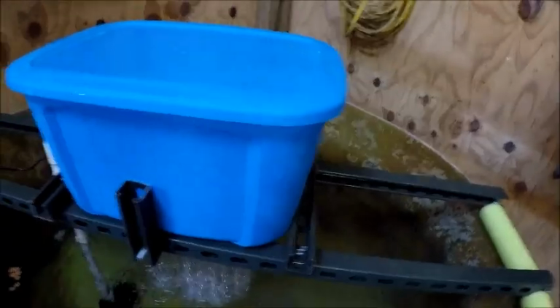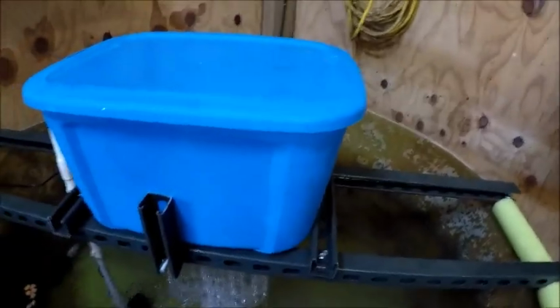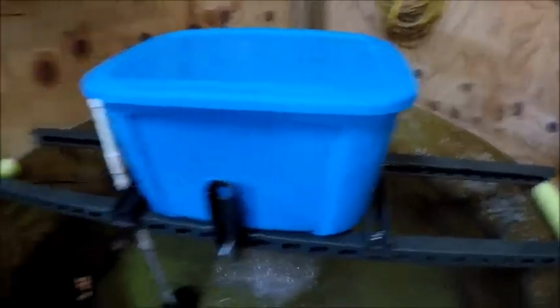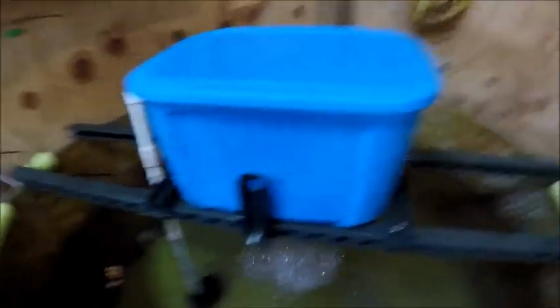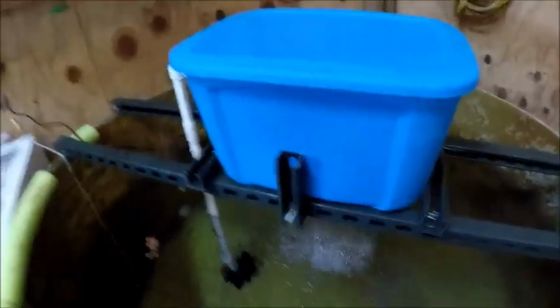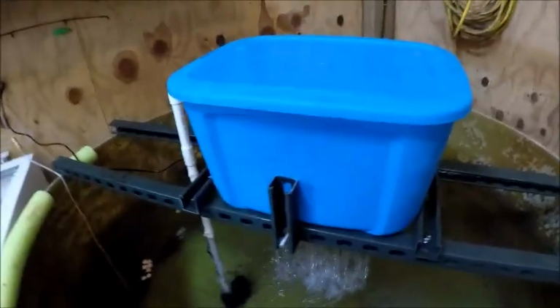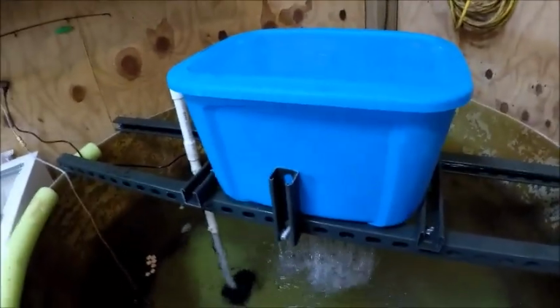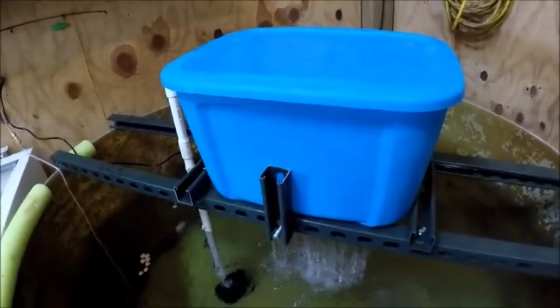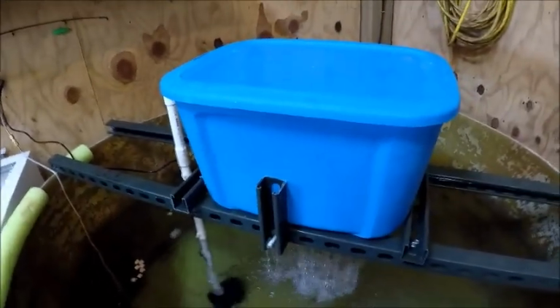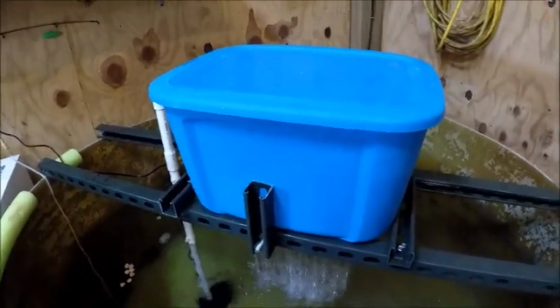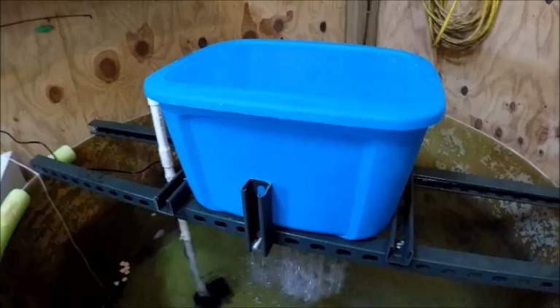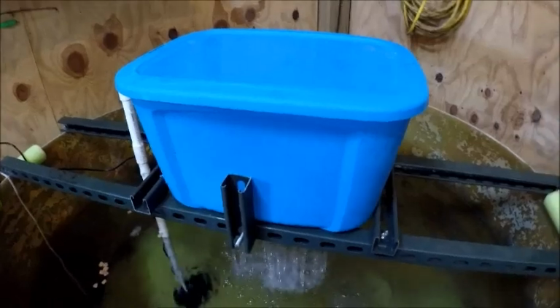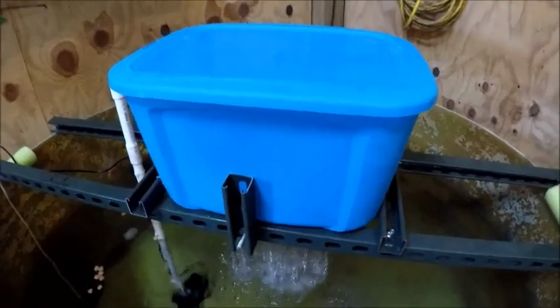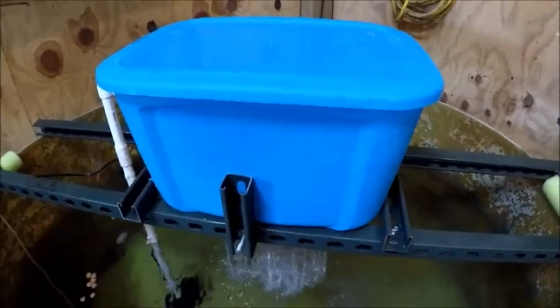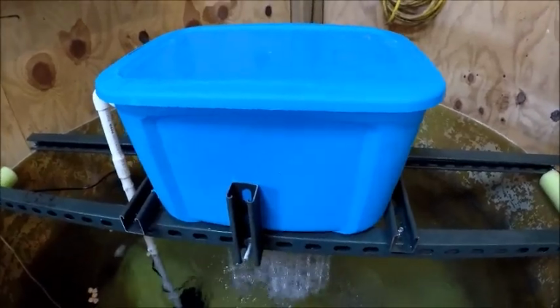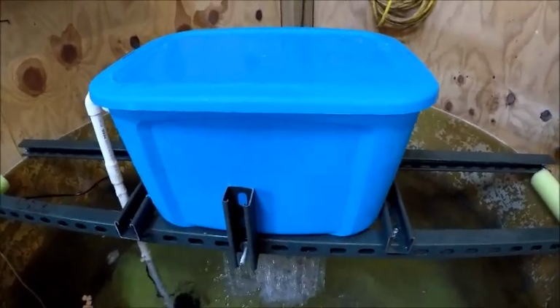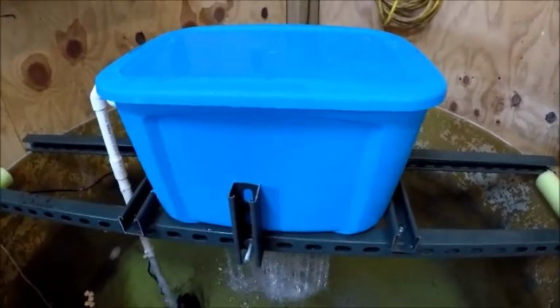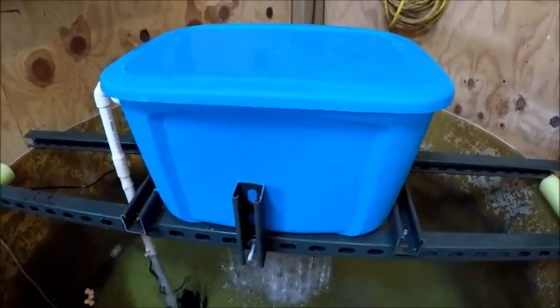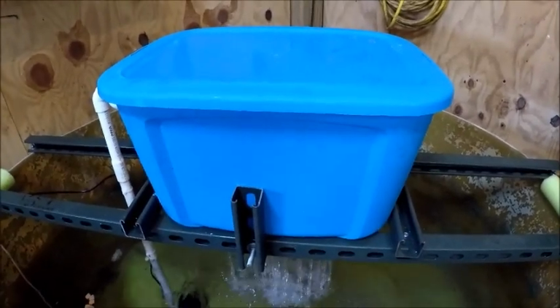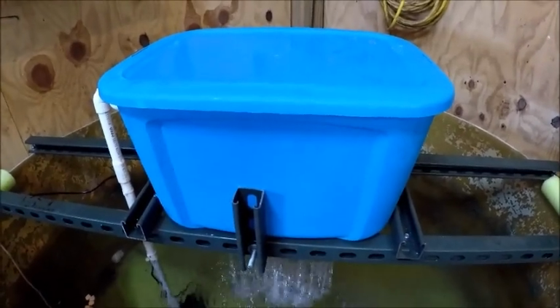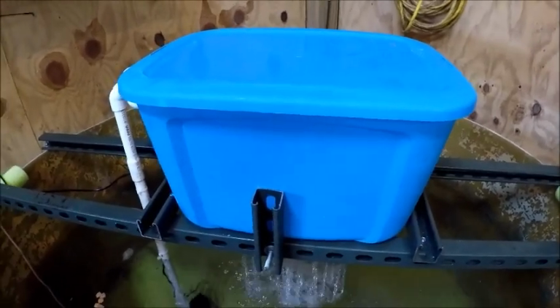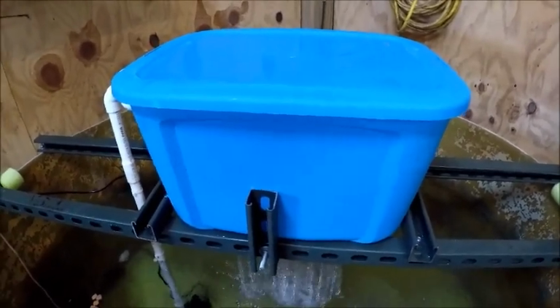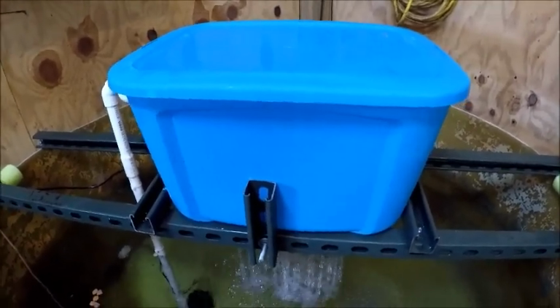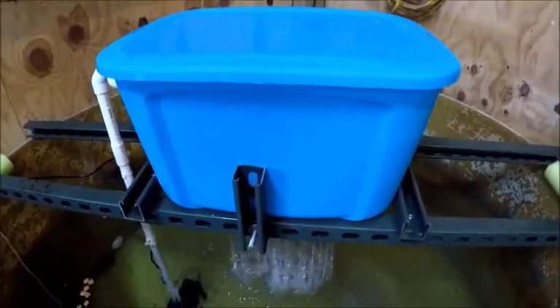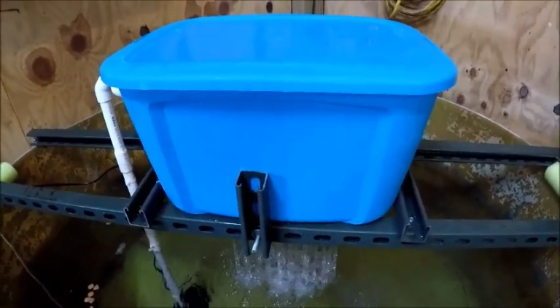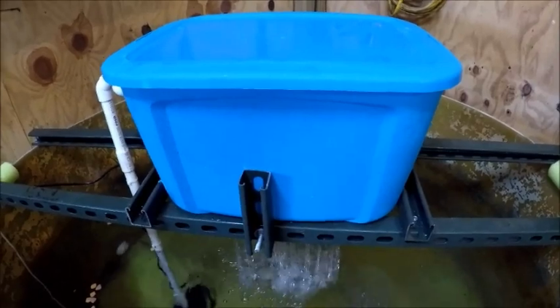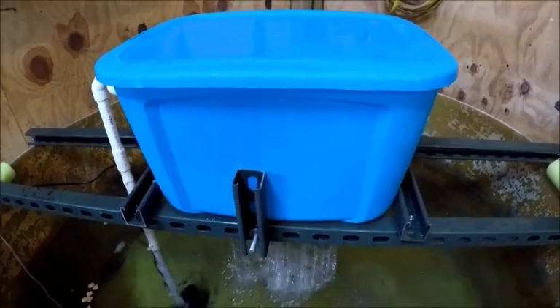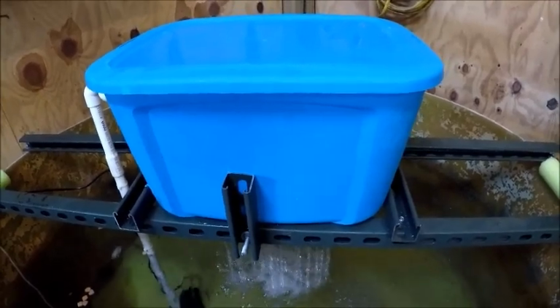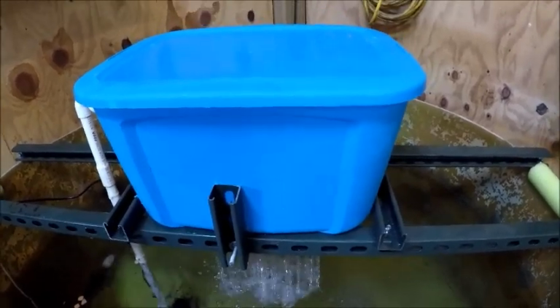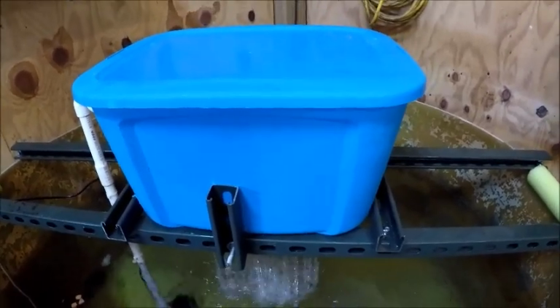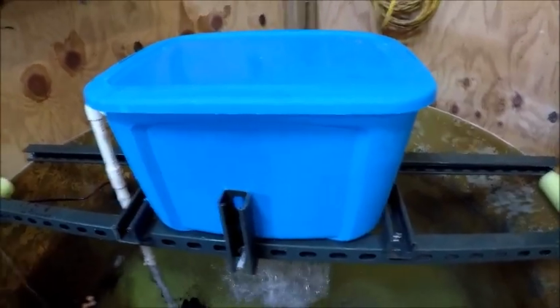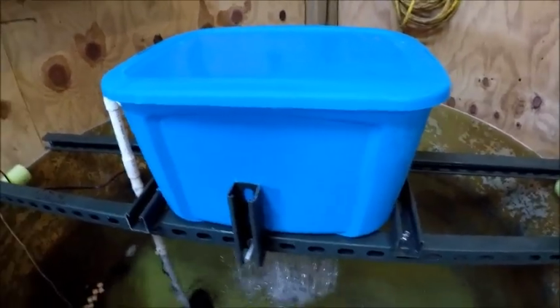I'll clean these filters probably about every couple of months. We'll wait and see how it keeps it clean and stuff like that. I've got more filters coming.